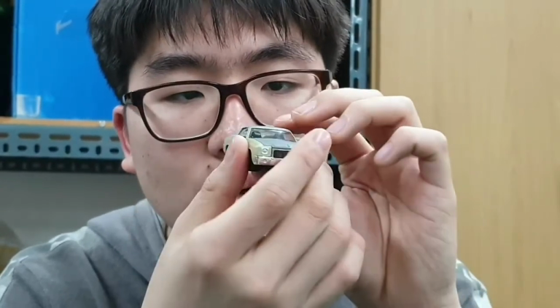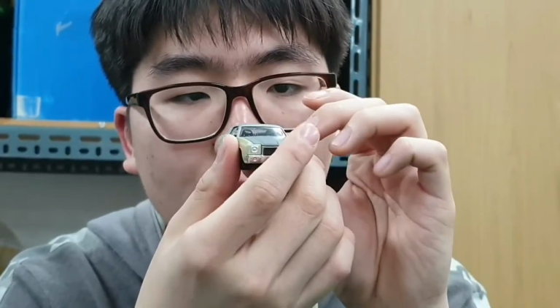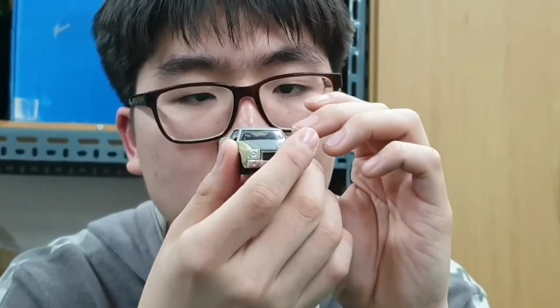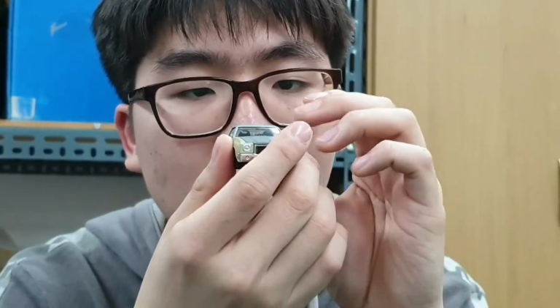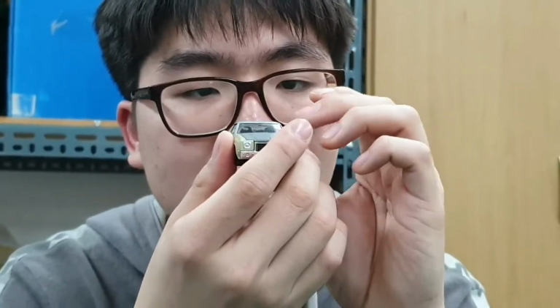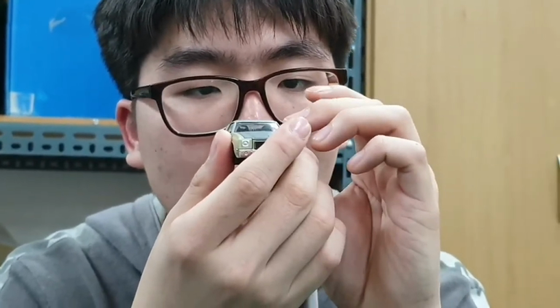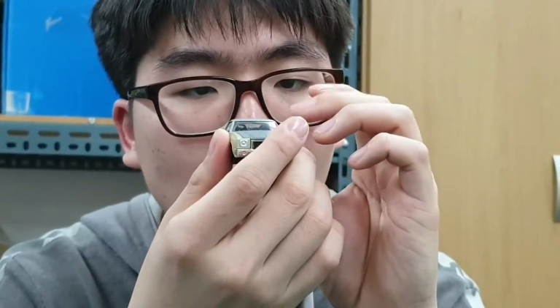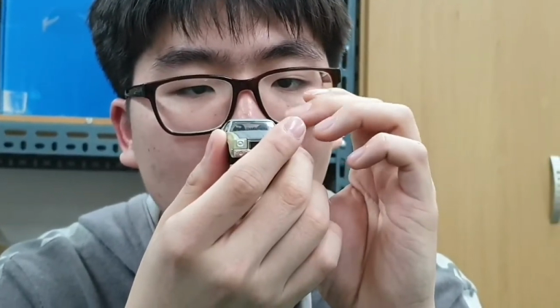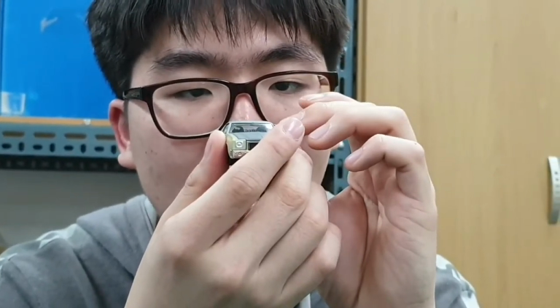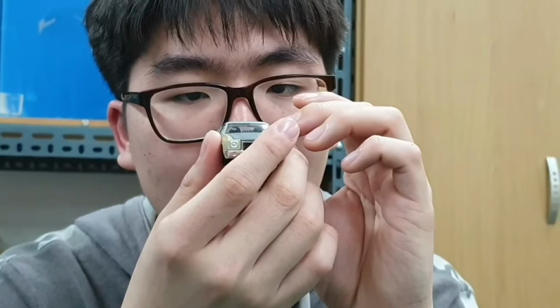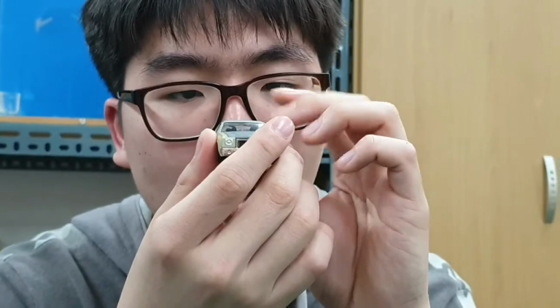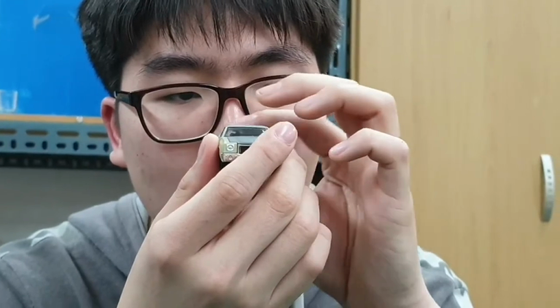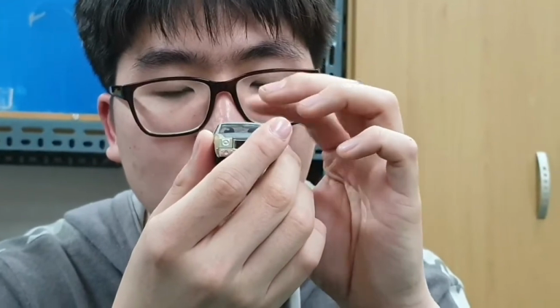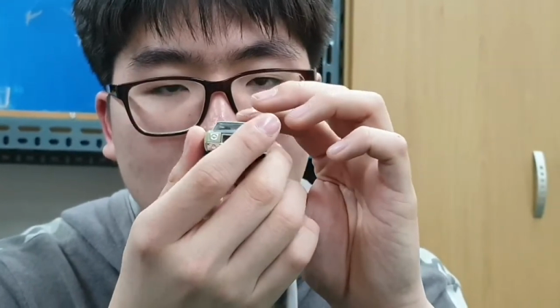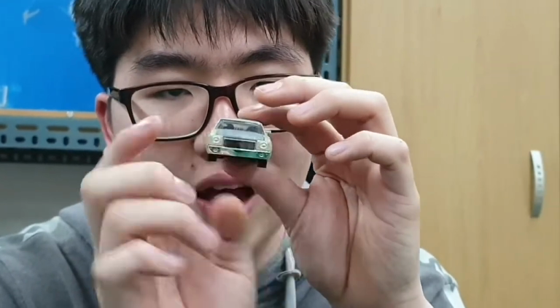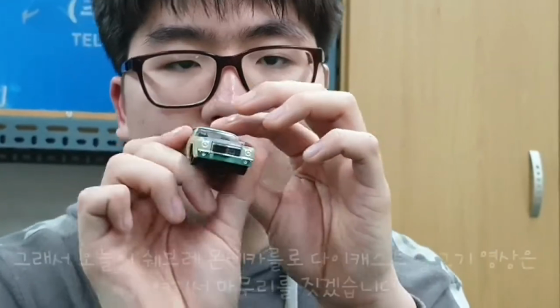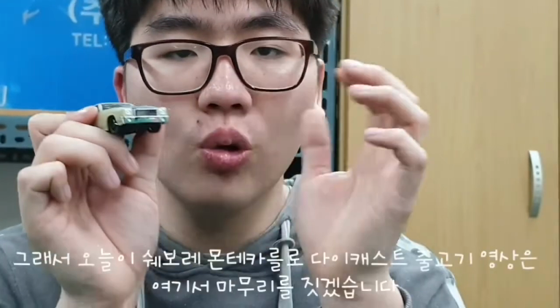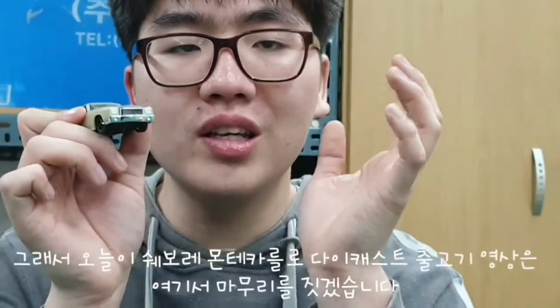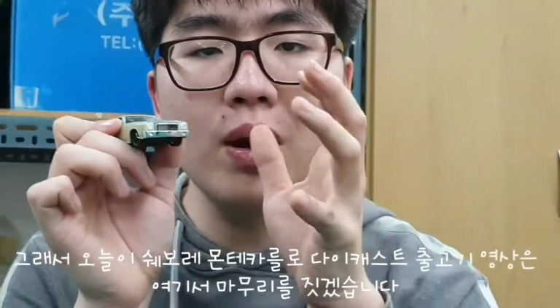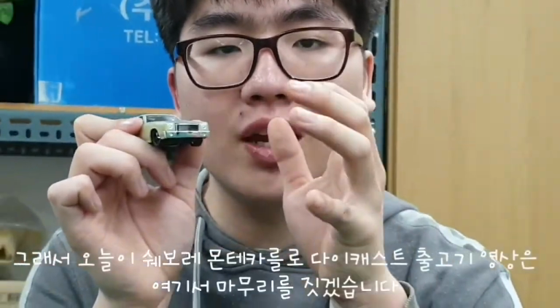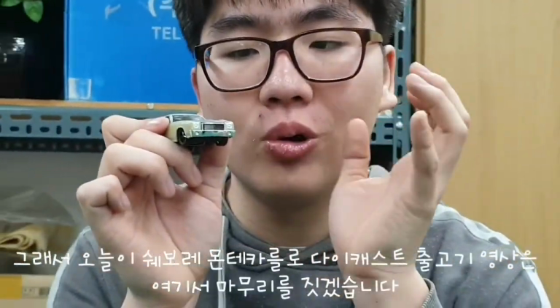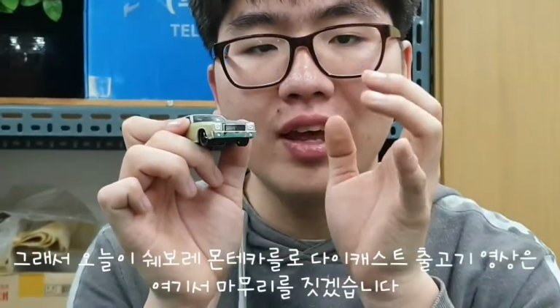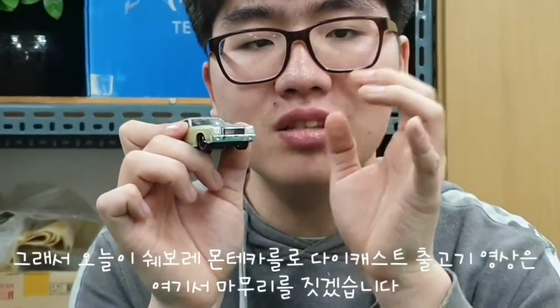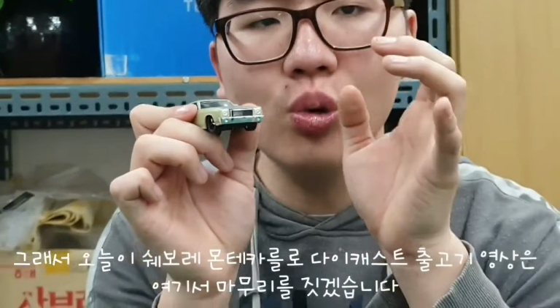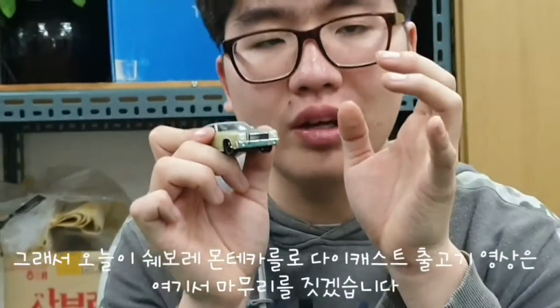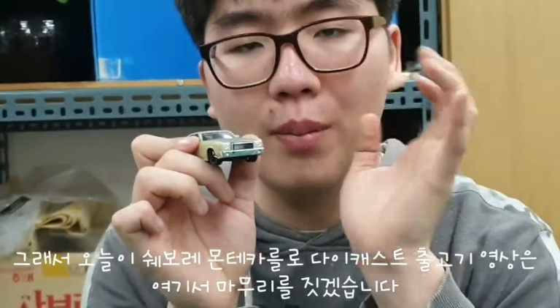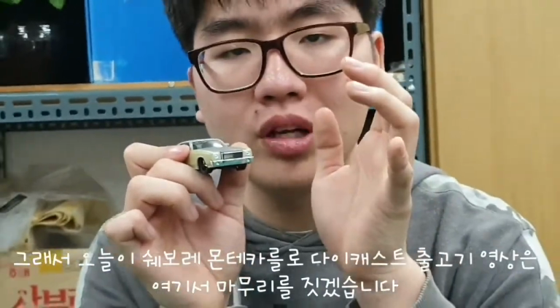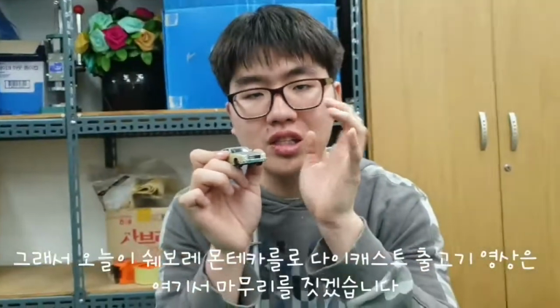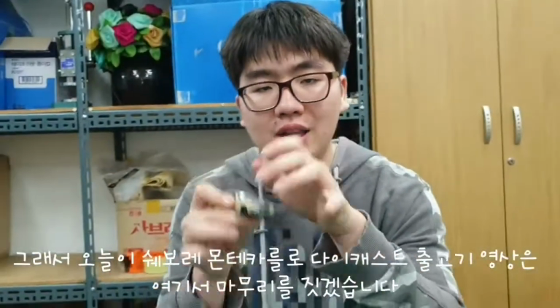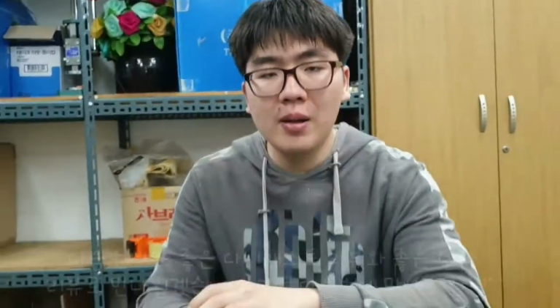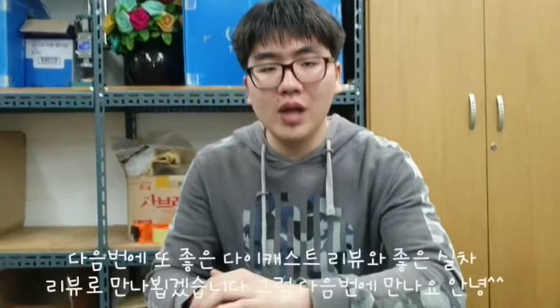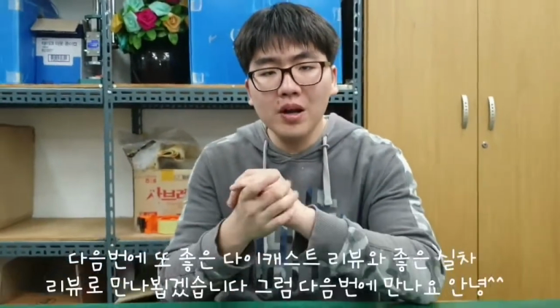And finally, the side mirror is quite detailed. So today I'll show you the show of the Monte Carlo diecast's final video. I'll see you next time.